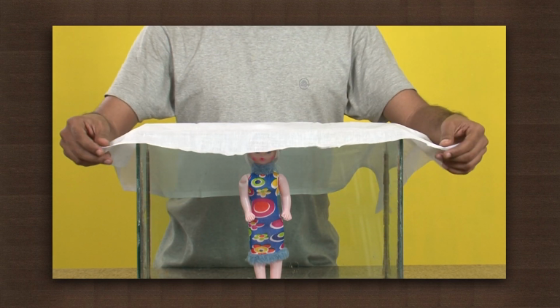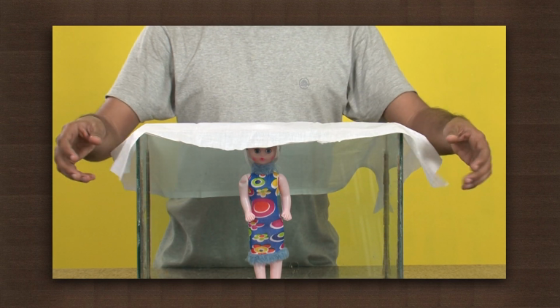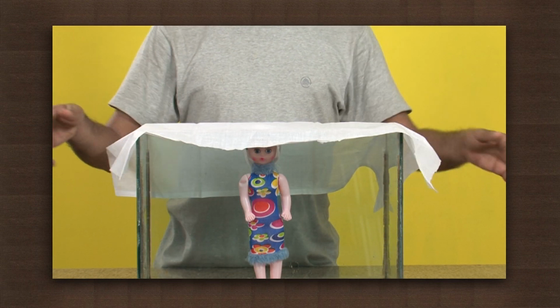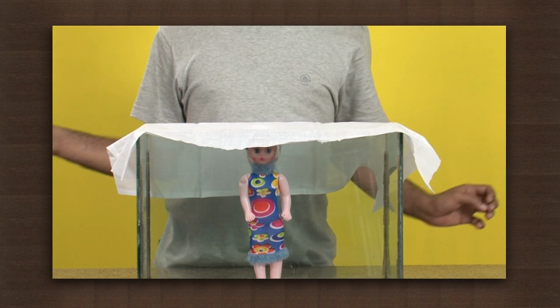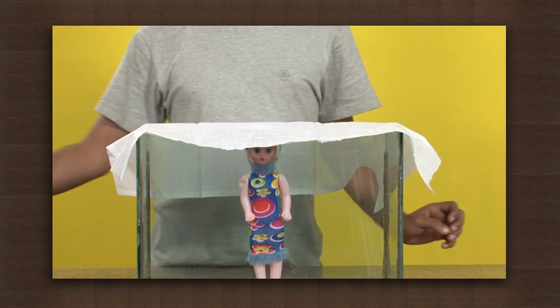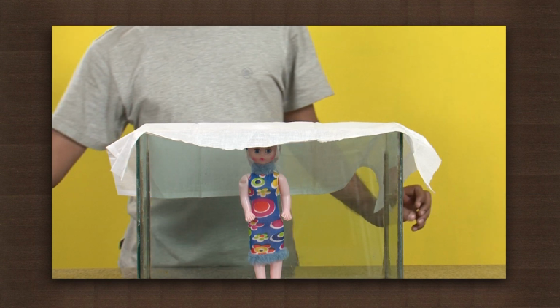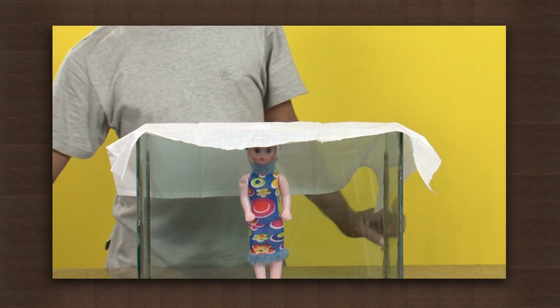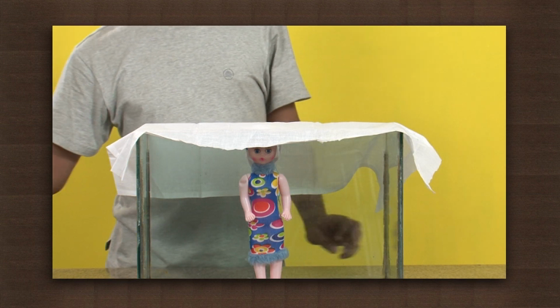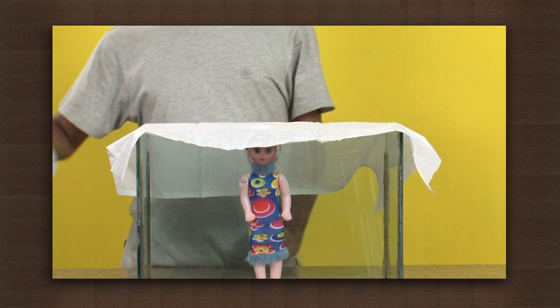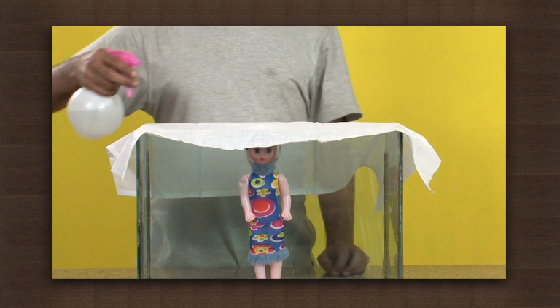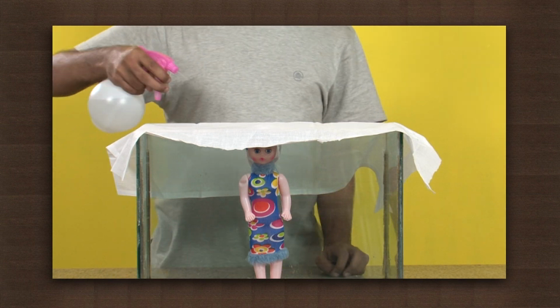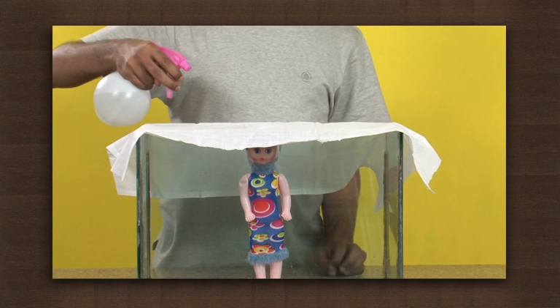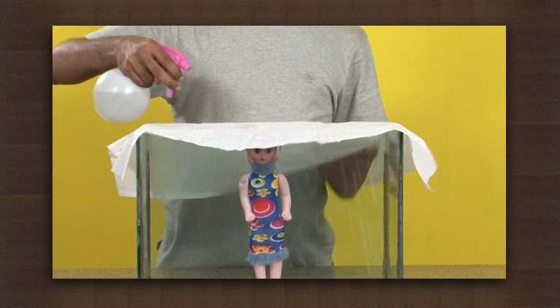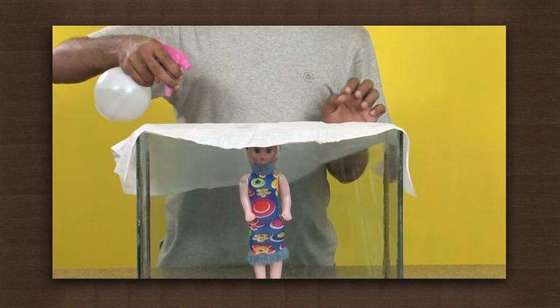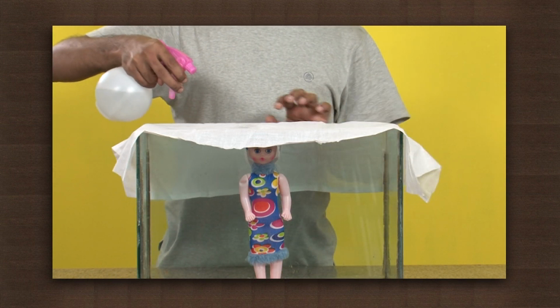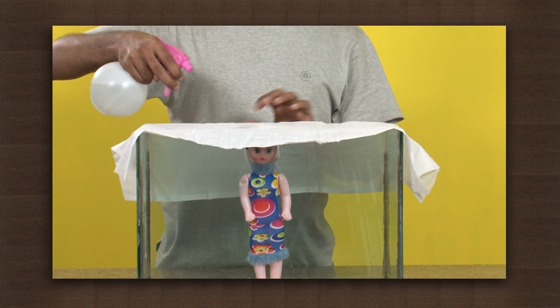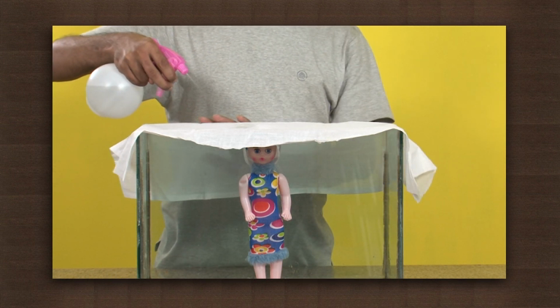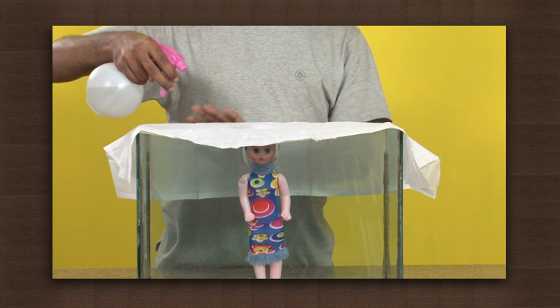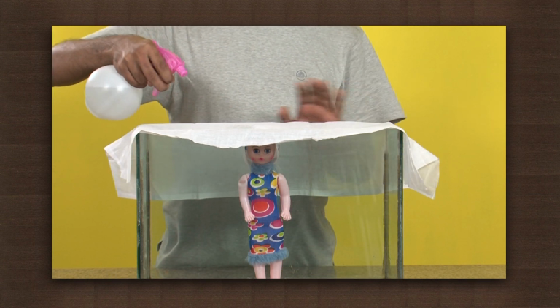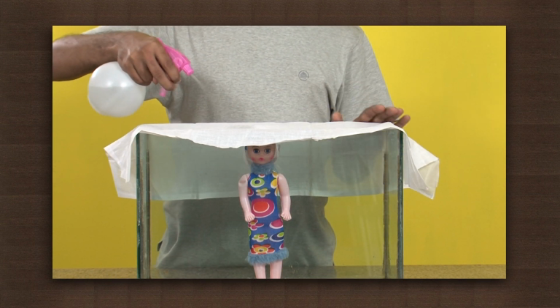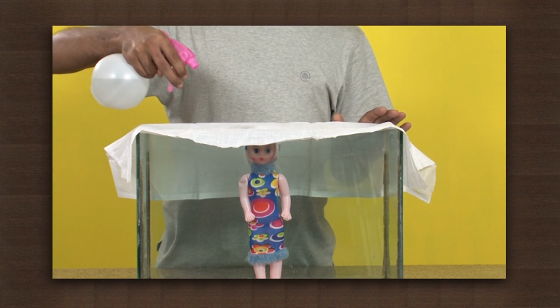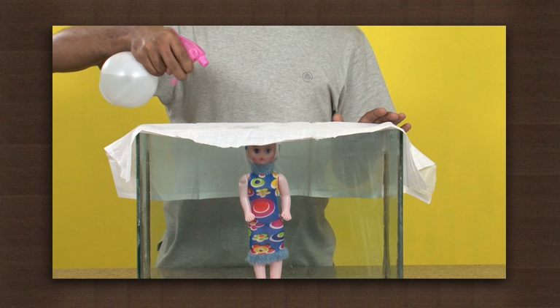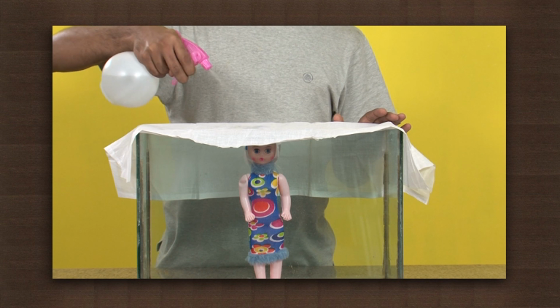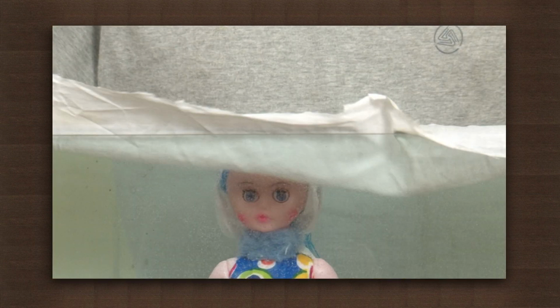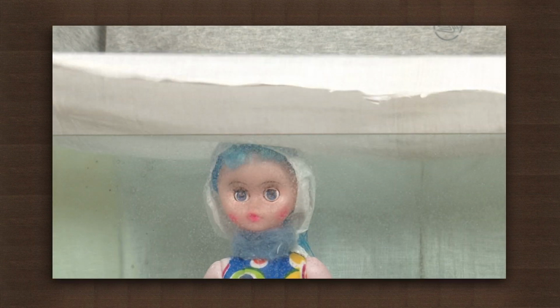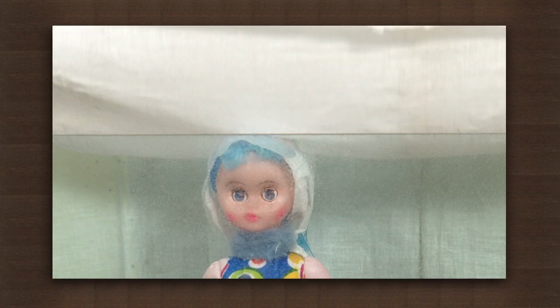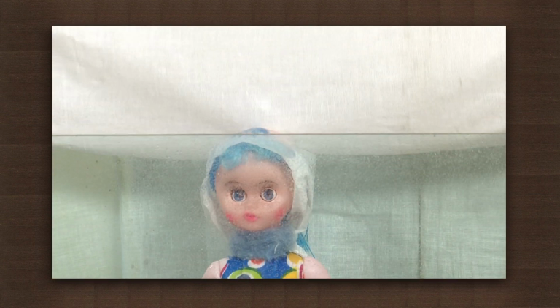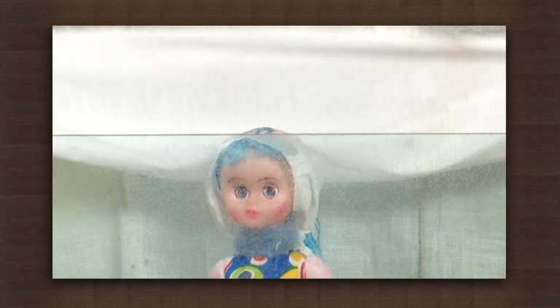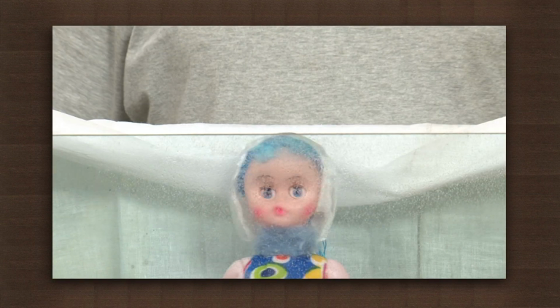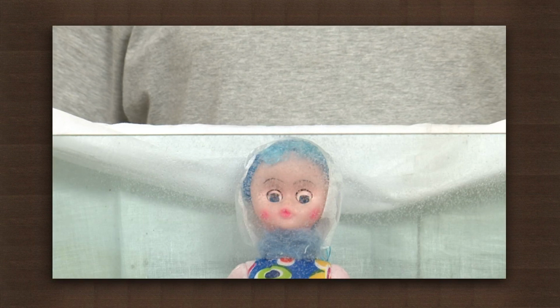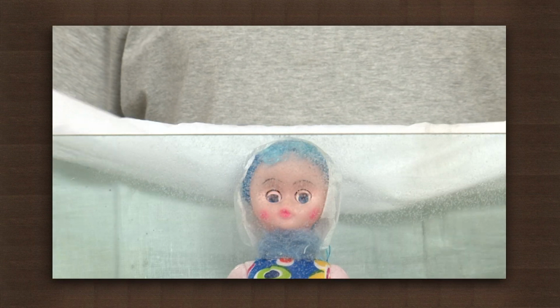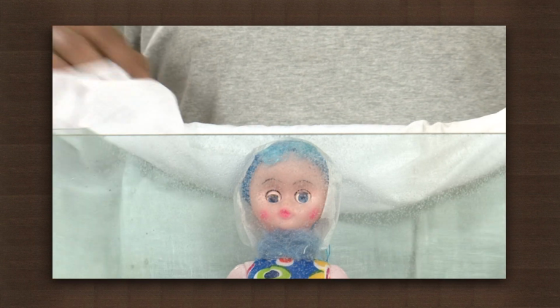Again spray water. Observe. The doll is now wet. This is because water seeps in through the cotton cloth.